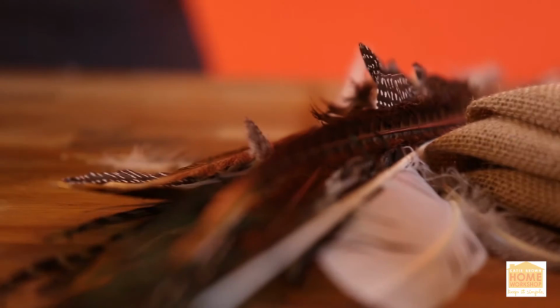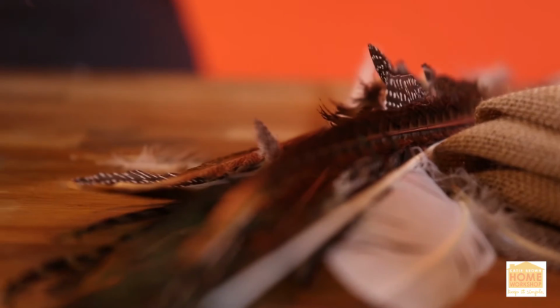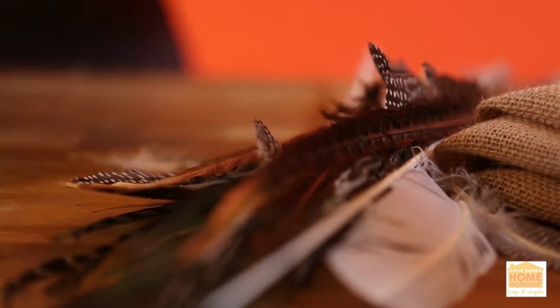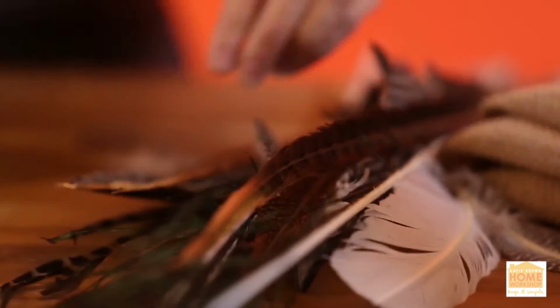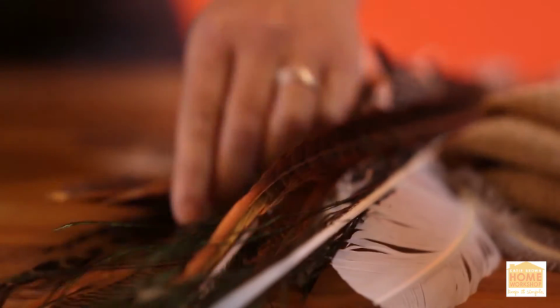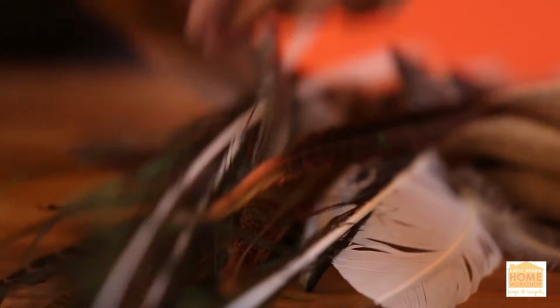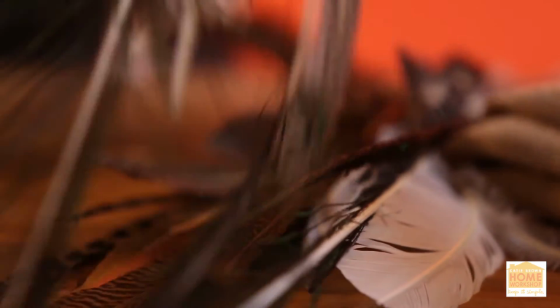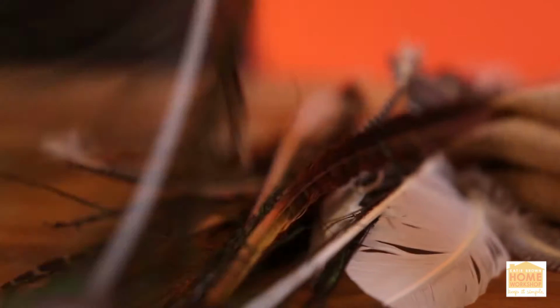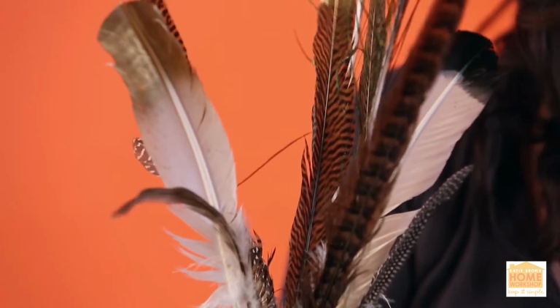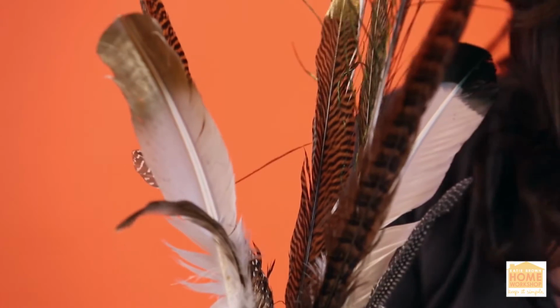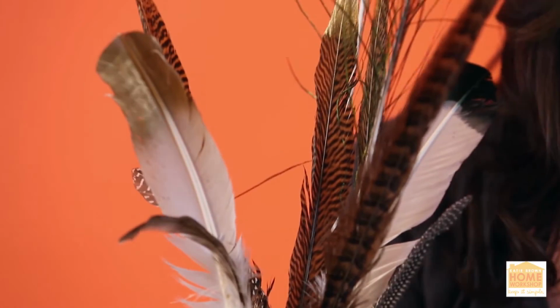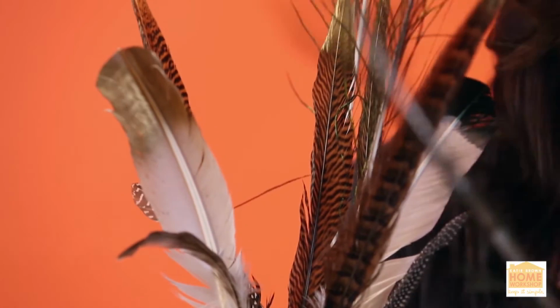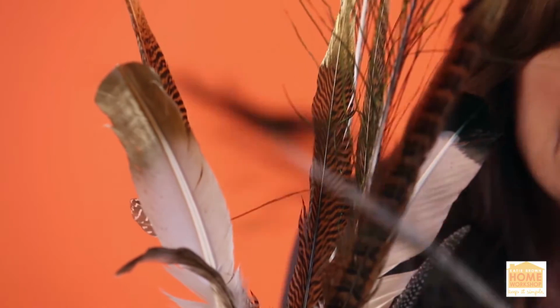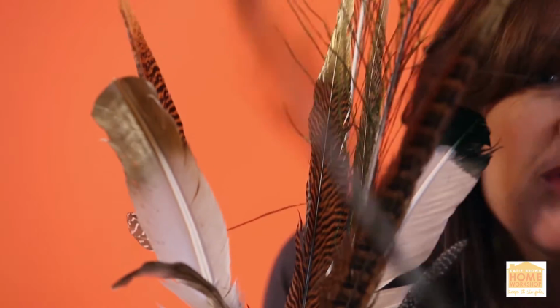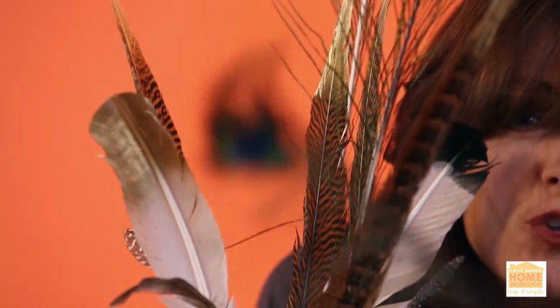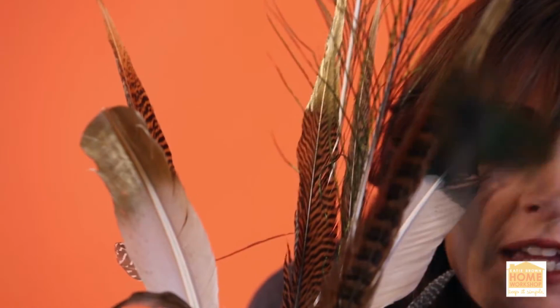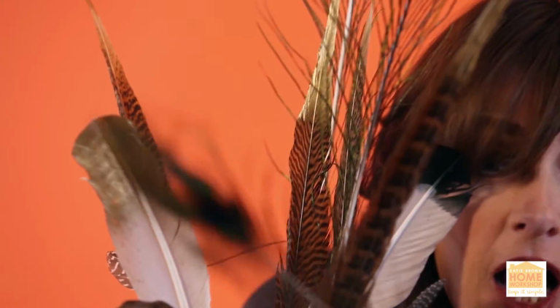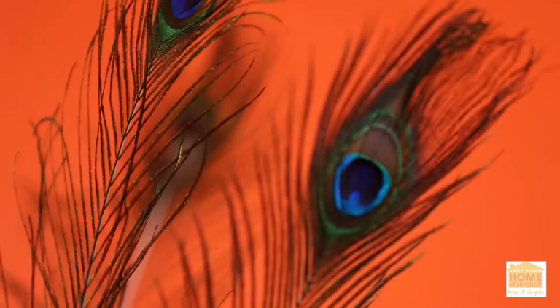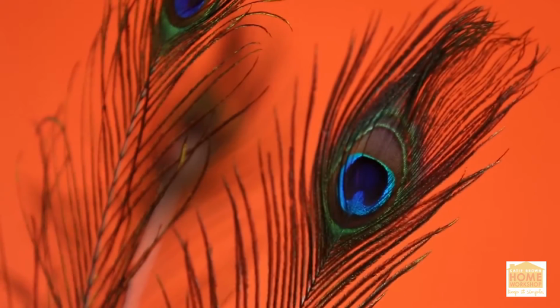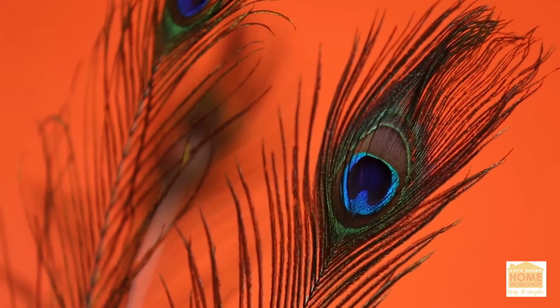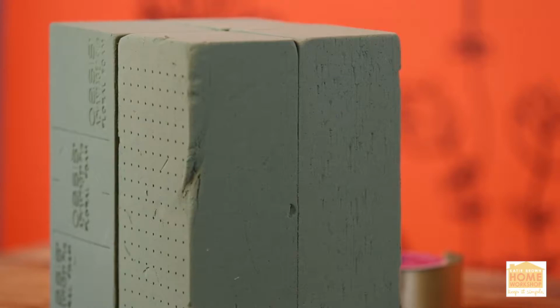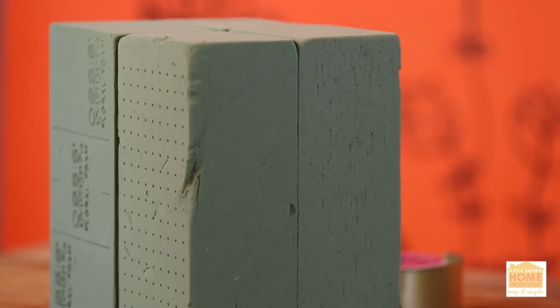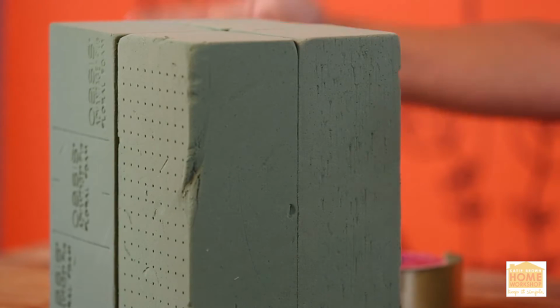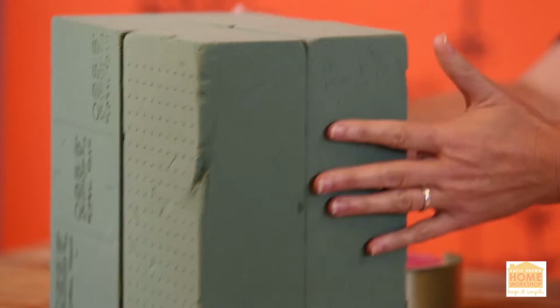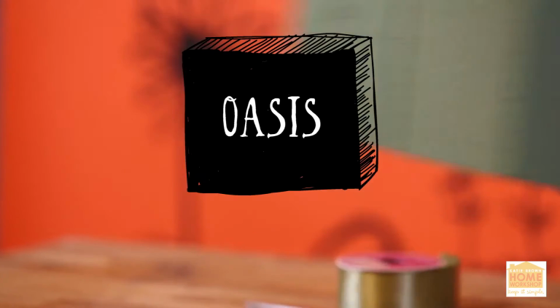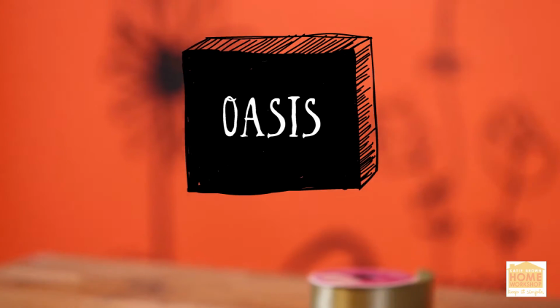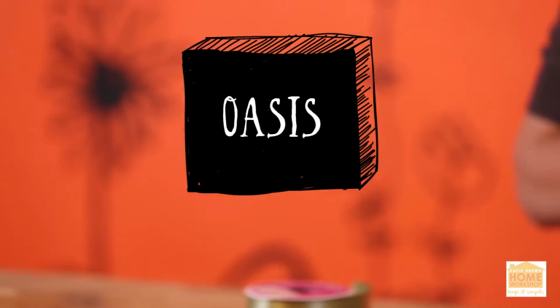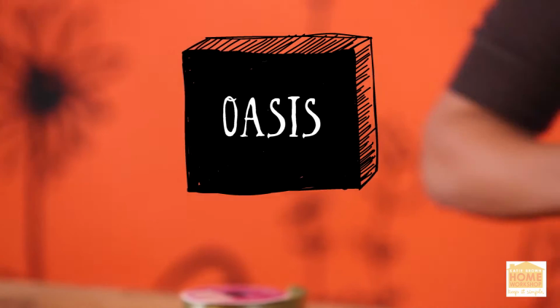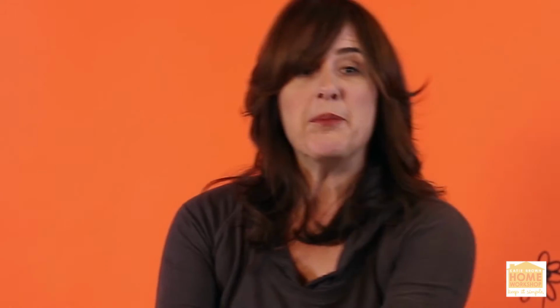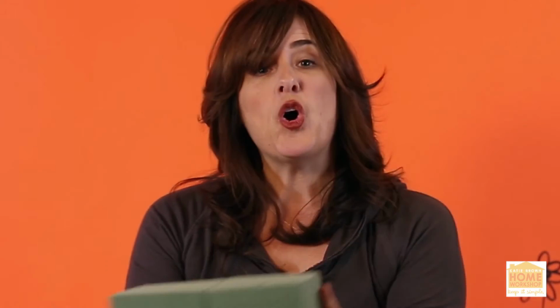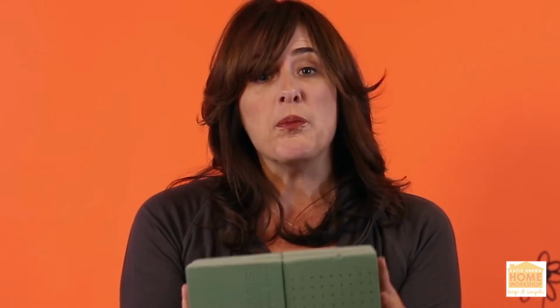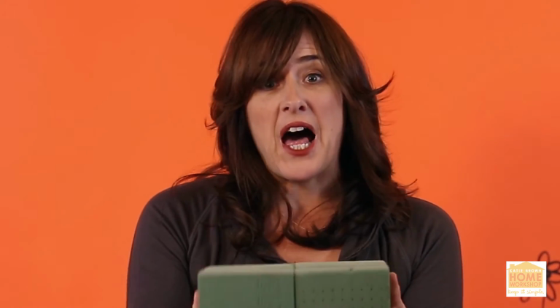White feathers and brownish feathers, even a few peacock feathers. I took a whole bunch of Oasis to form a big old block.